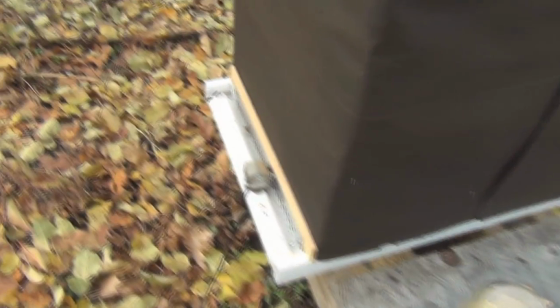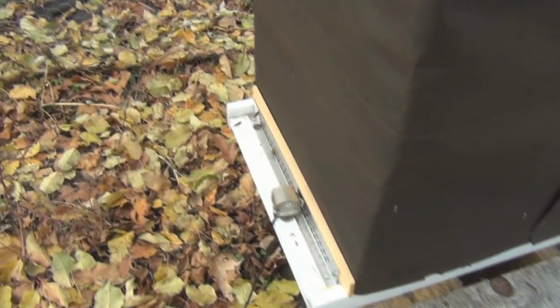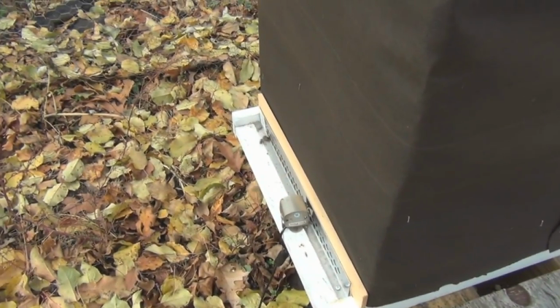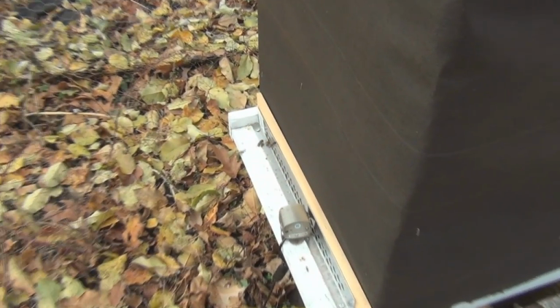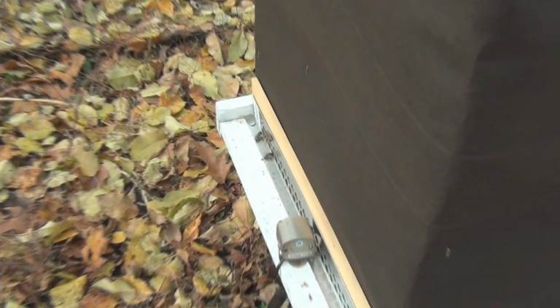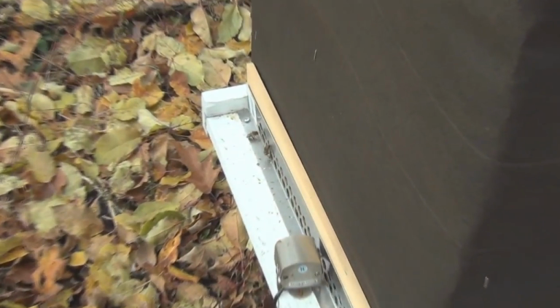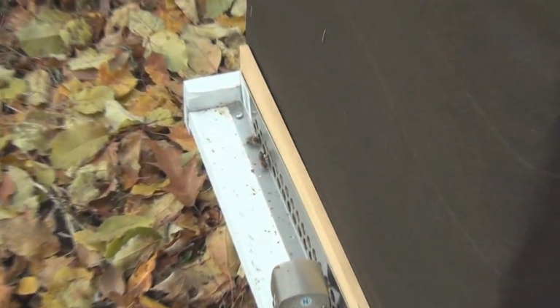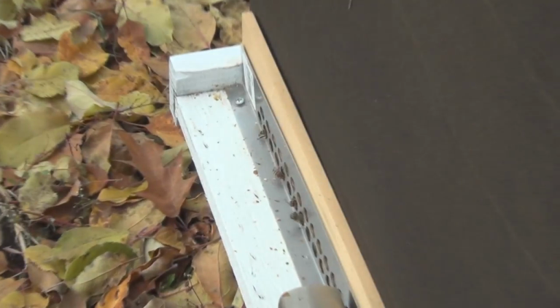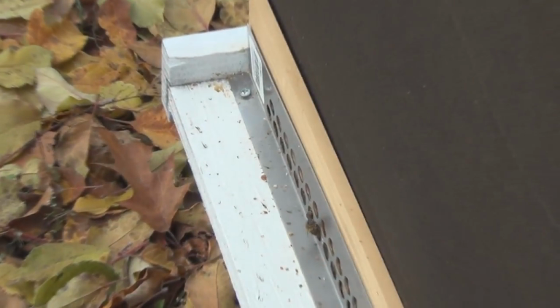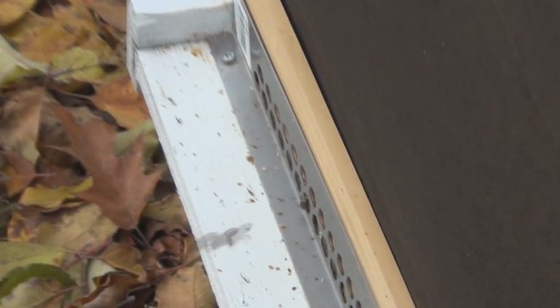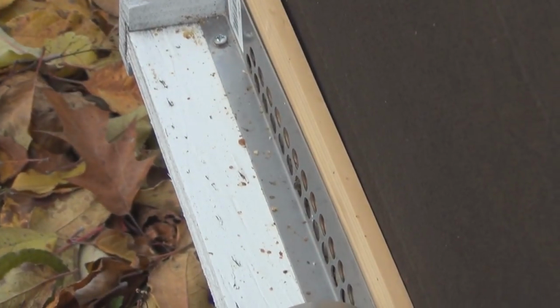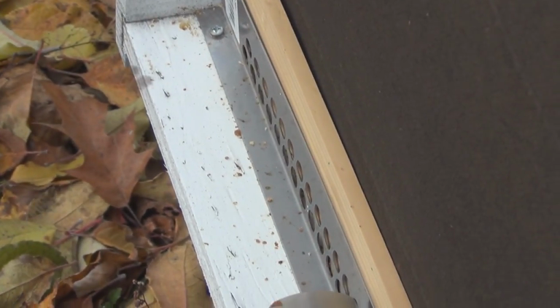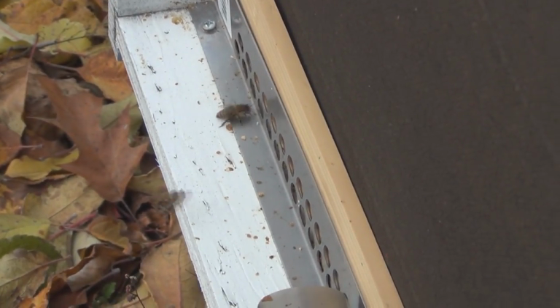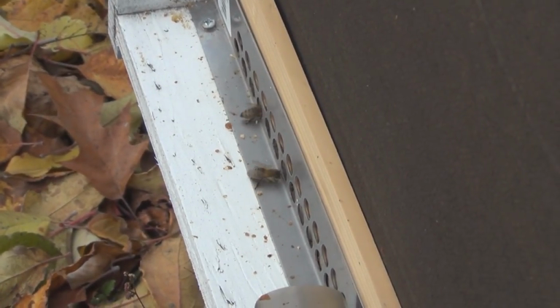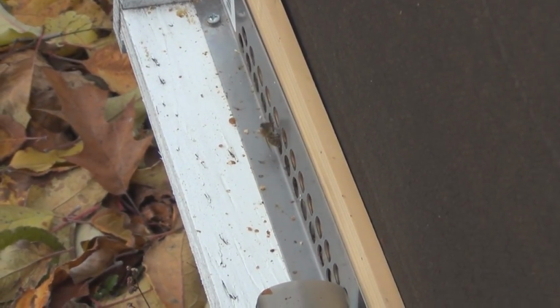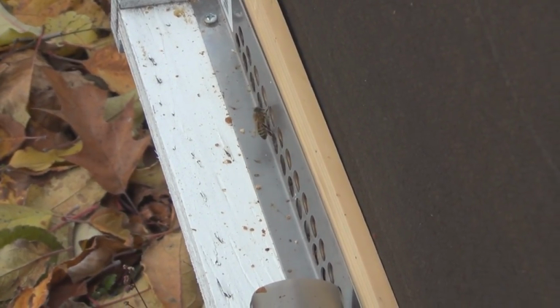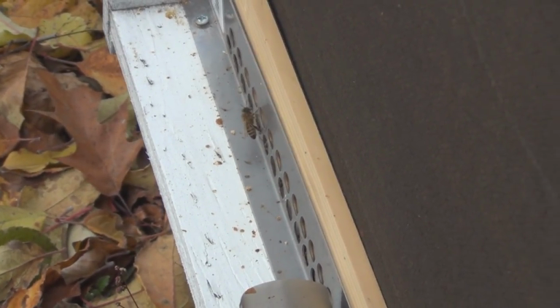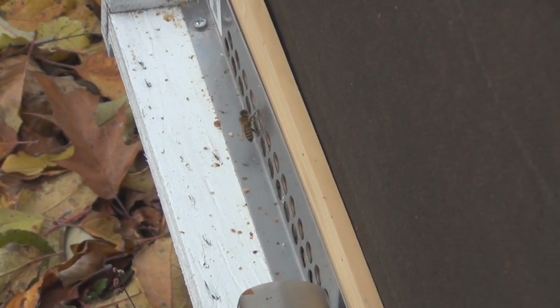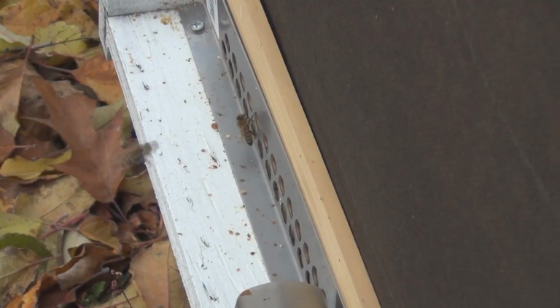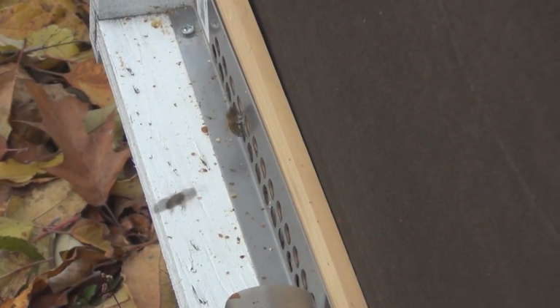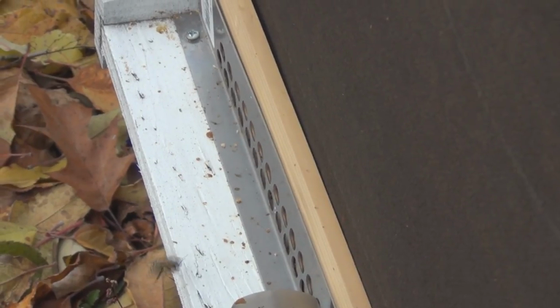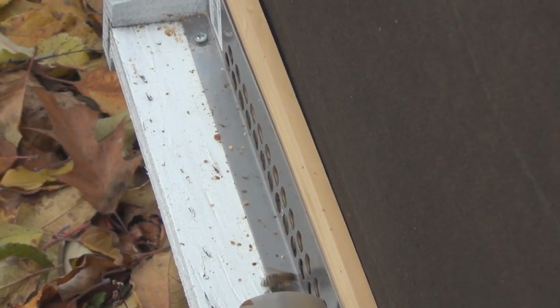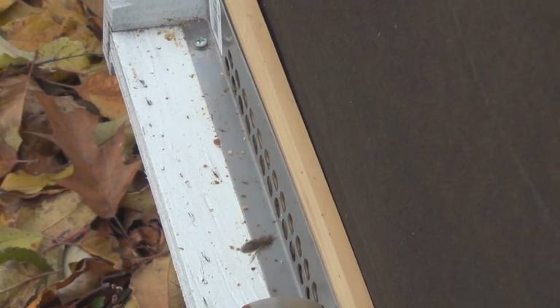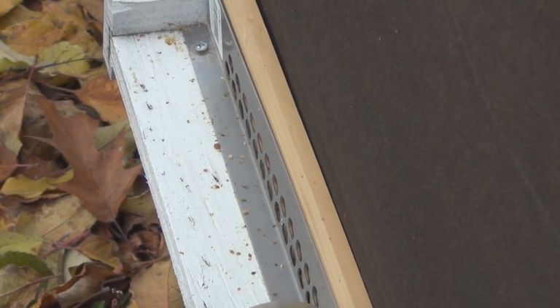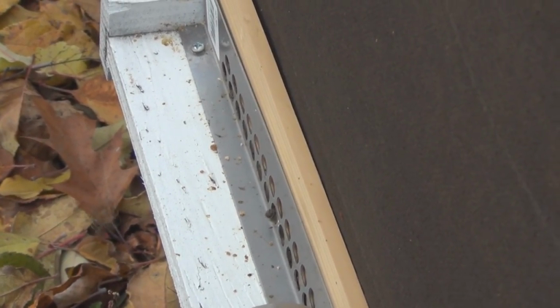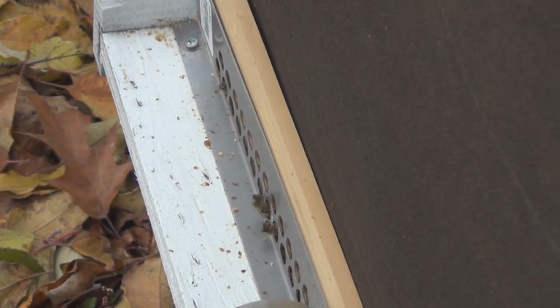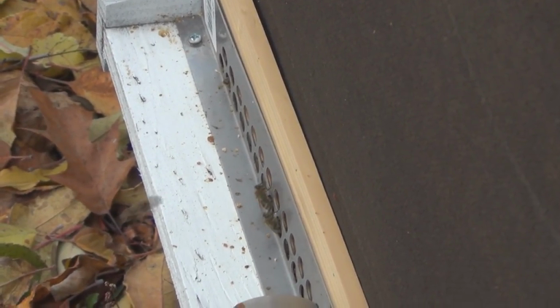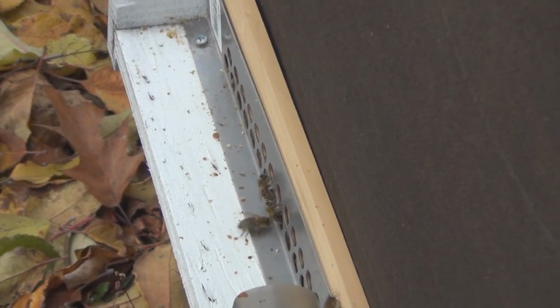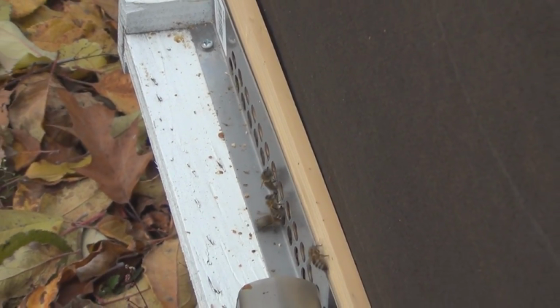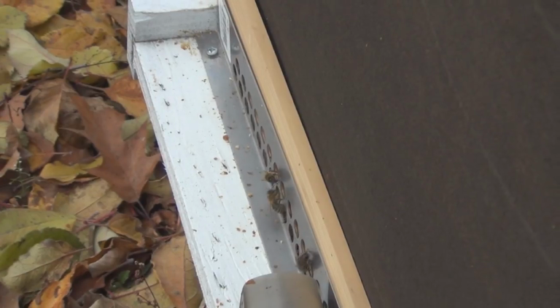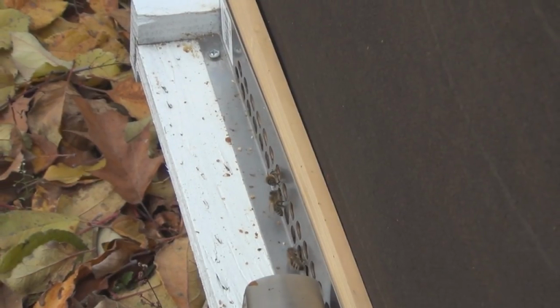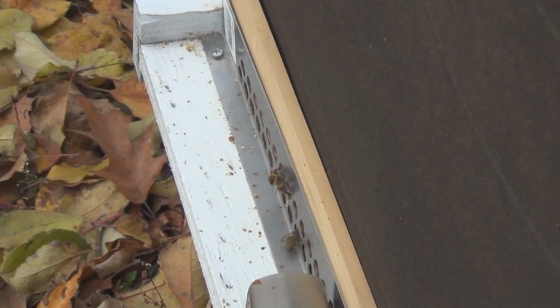Thanks for watching. The bees have been out and about today — I was actually surprised to see some pollen coming in; I don't know where they're getting the pollen.